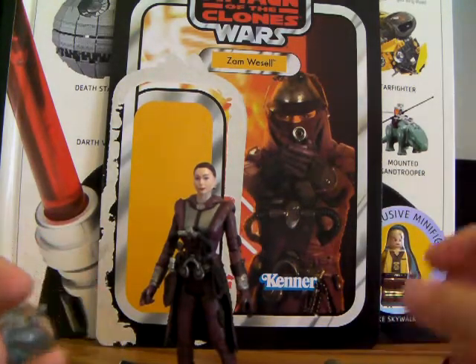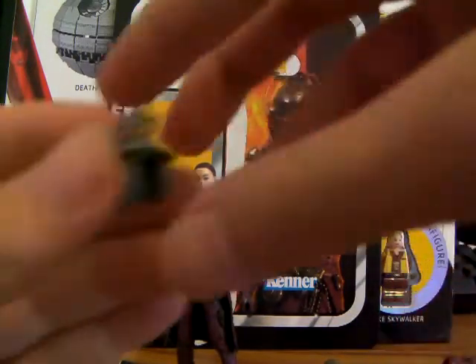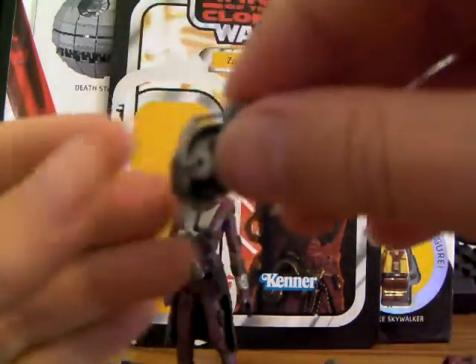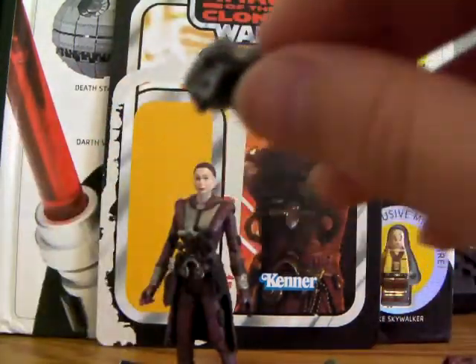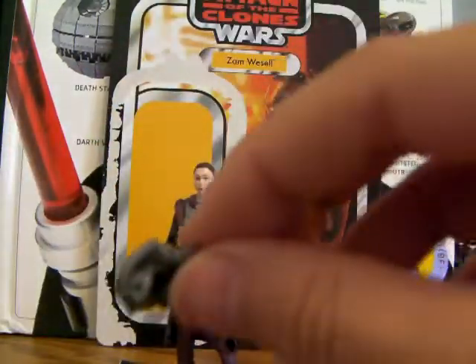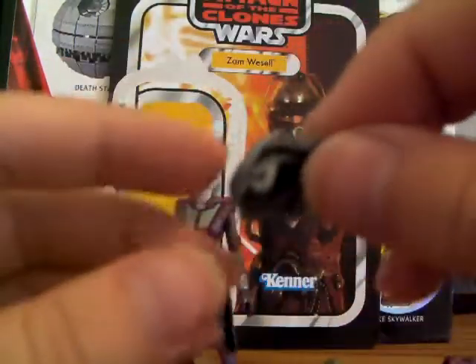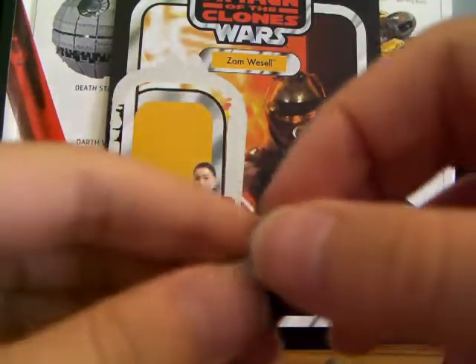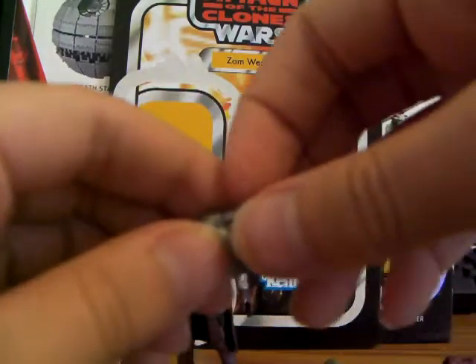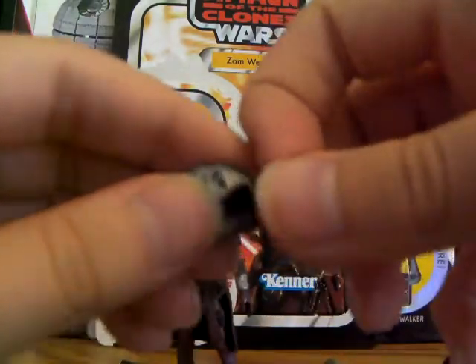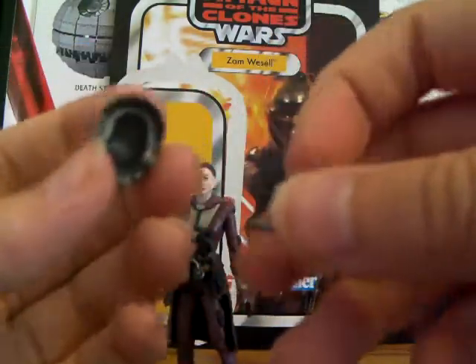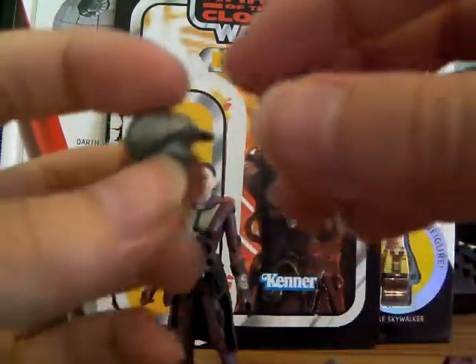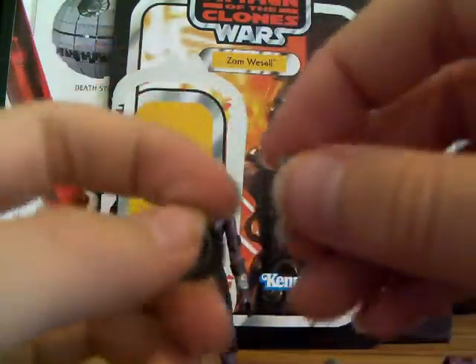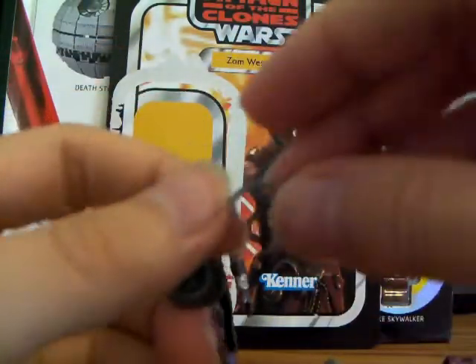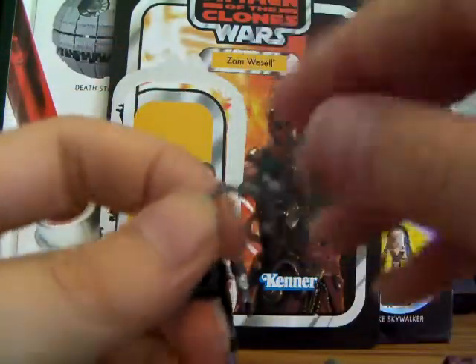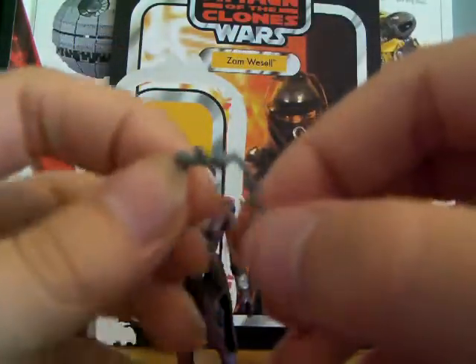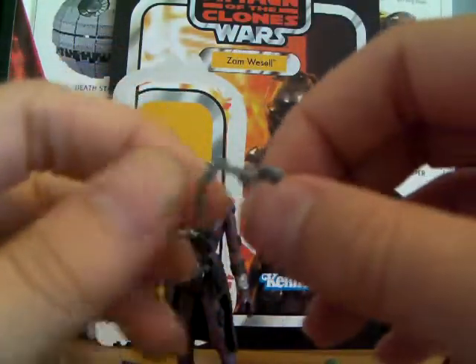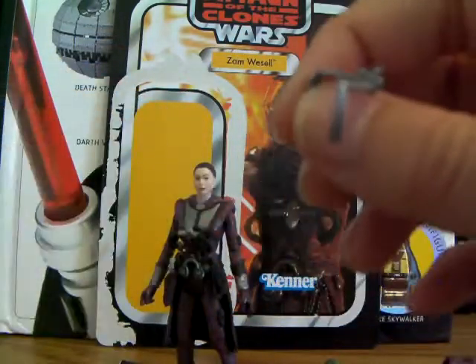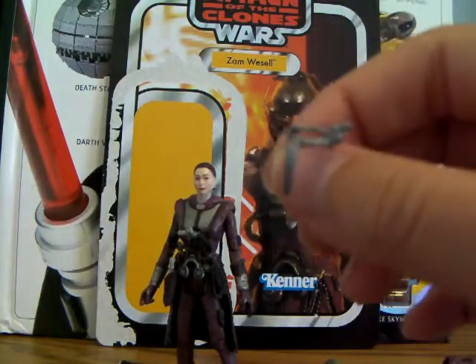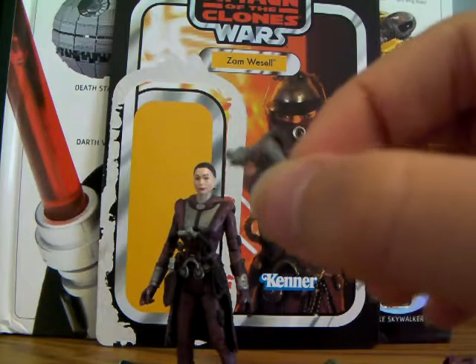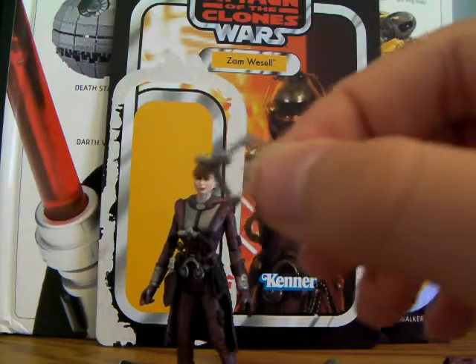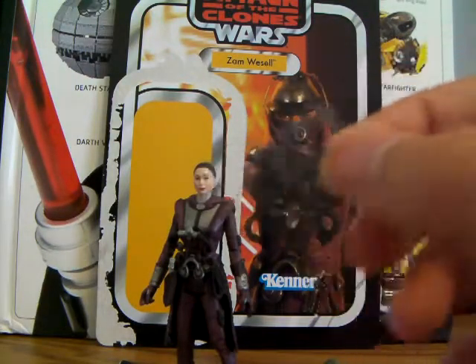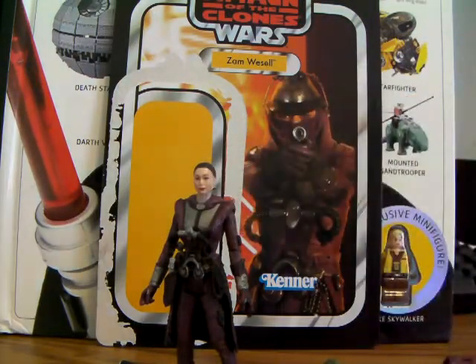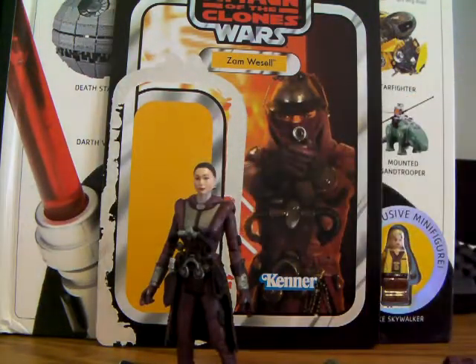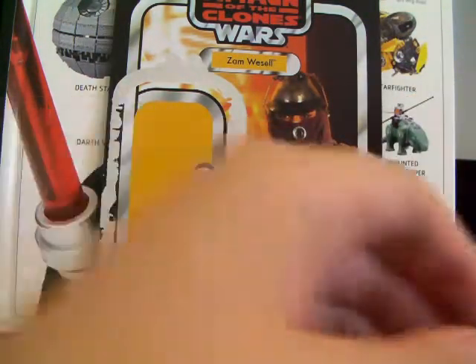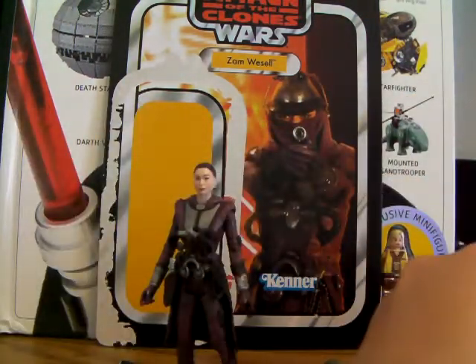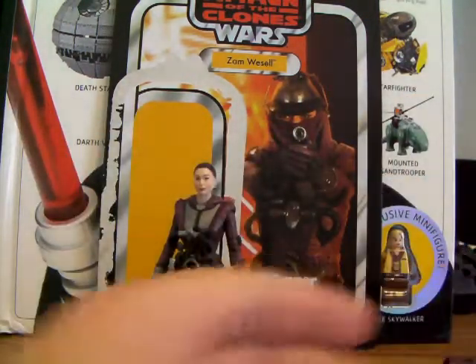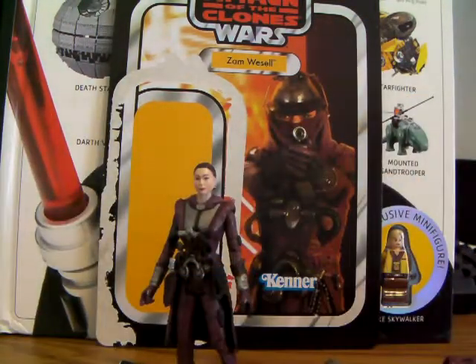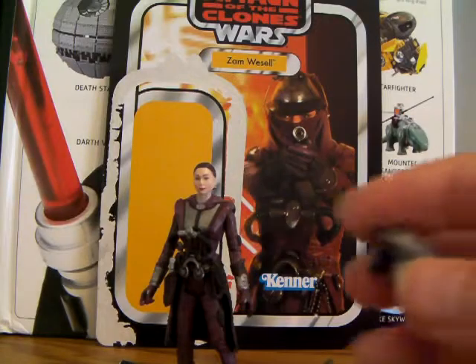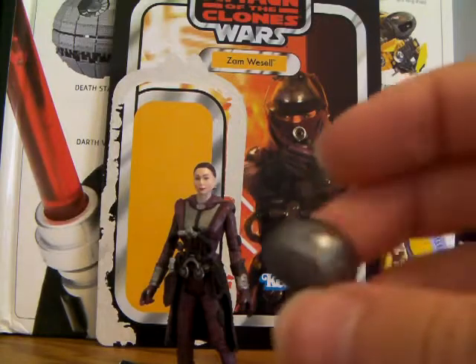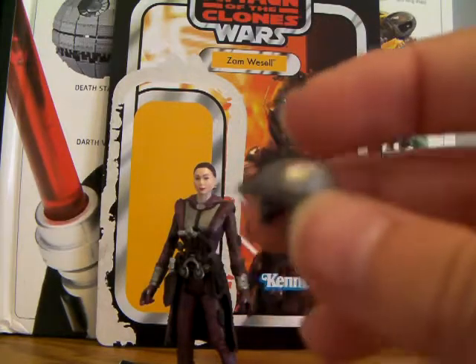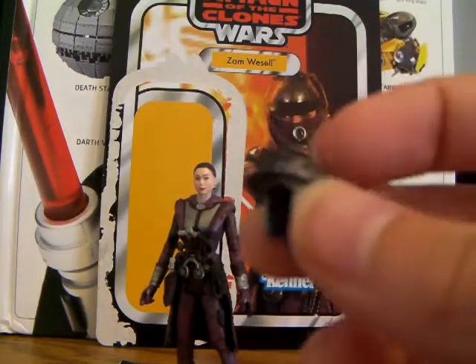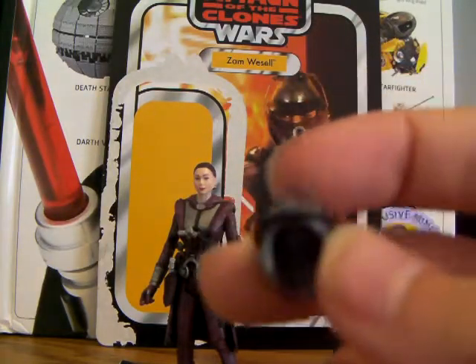It also has this weird headpiece kind of thing here, and I really do not know what it is at all. Can someone please tell me what this is? I just really have no idea. The helmet itself is pretty nice — nice and shiny.